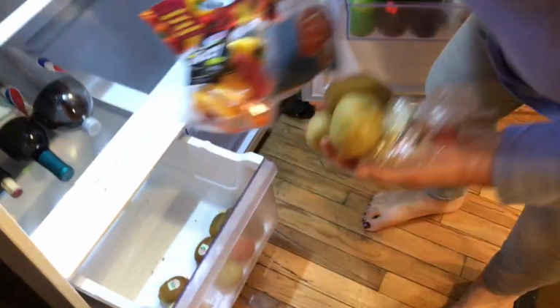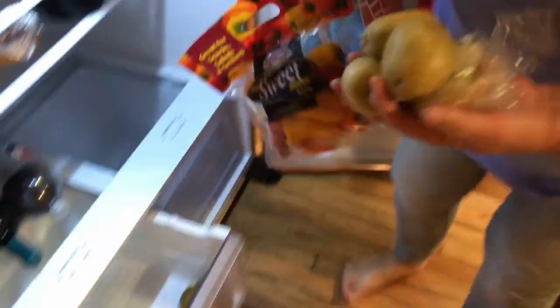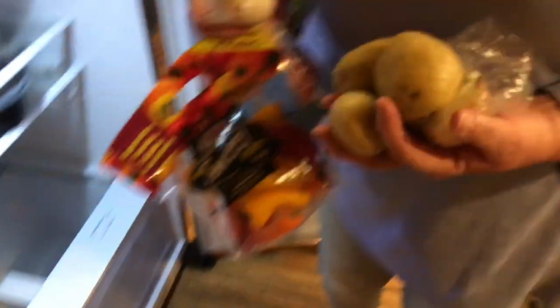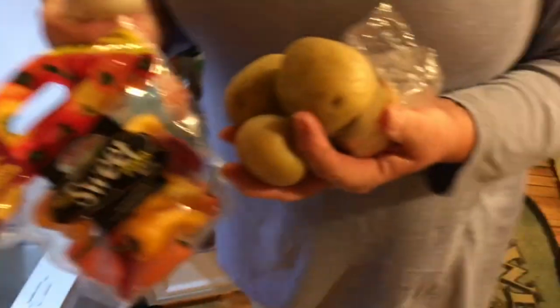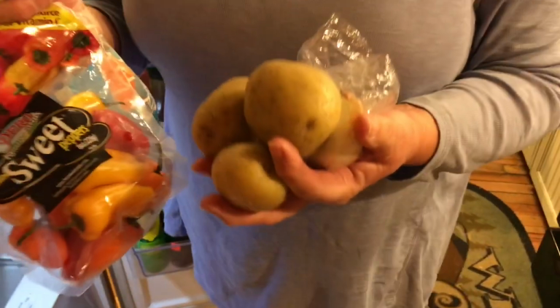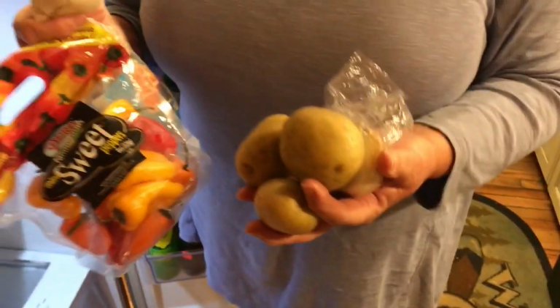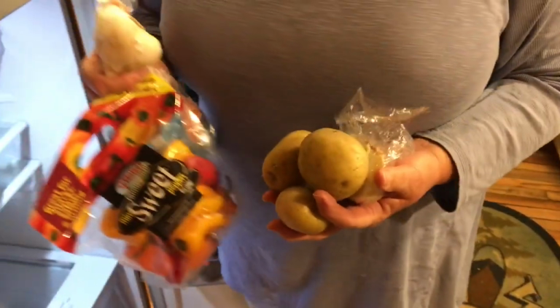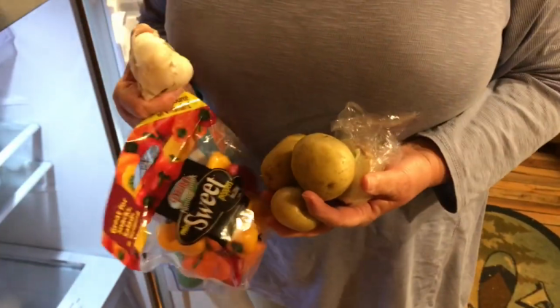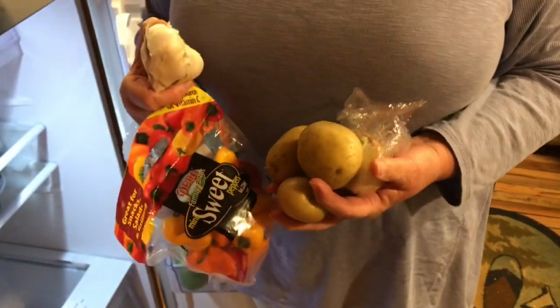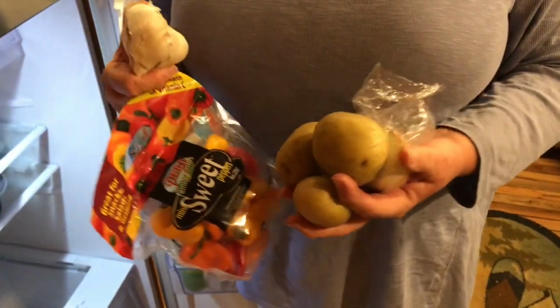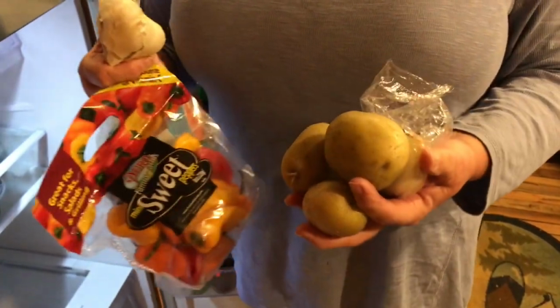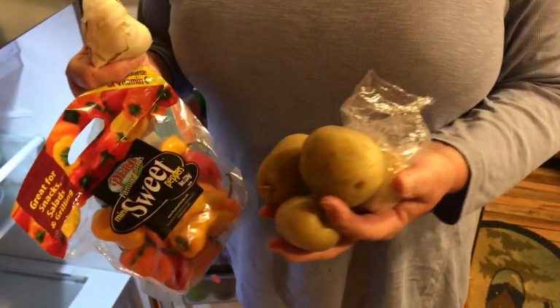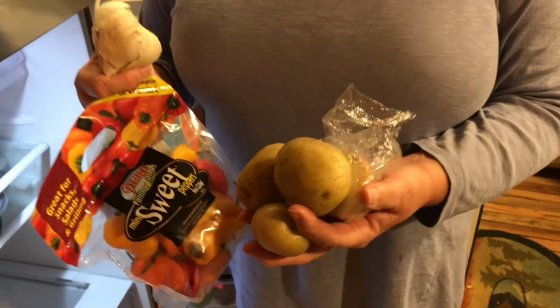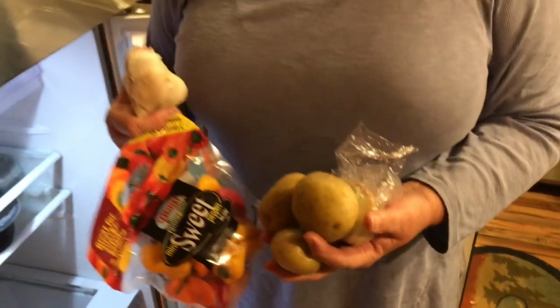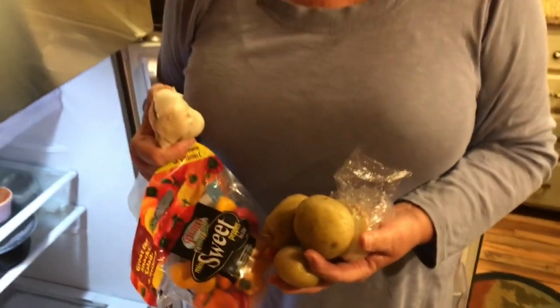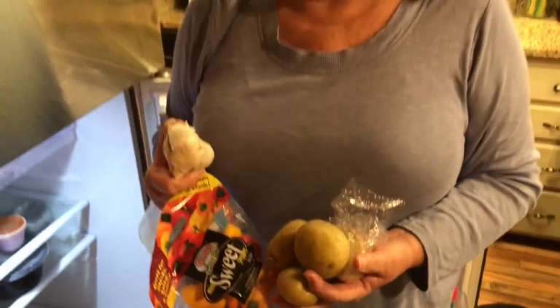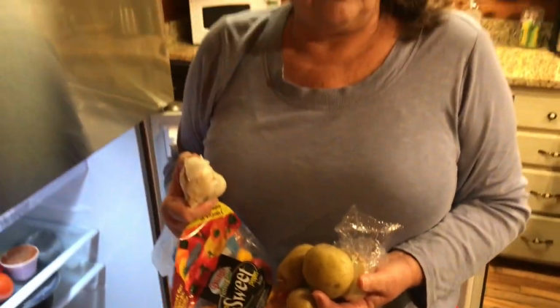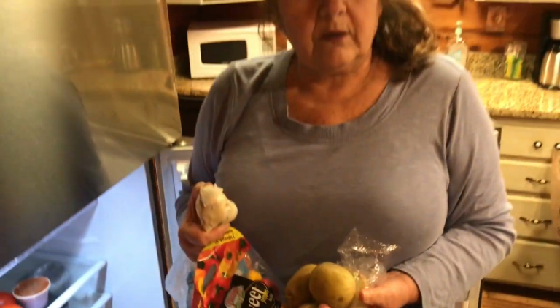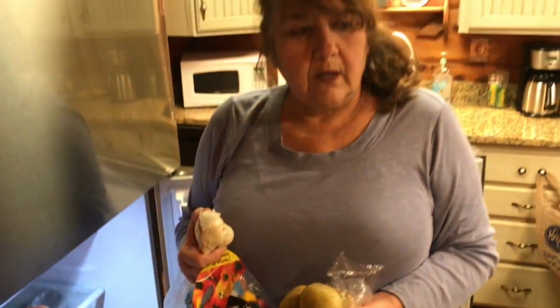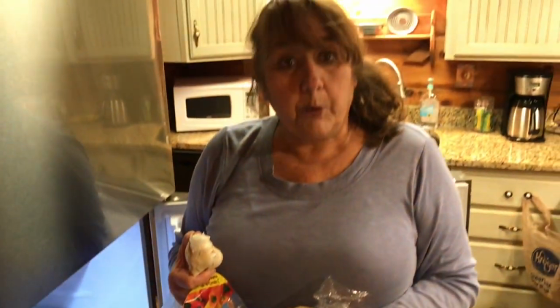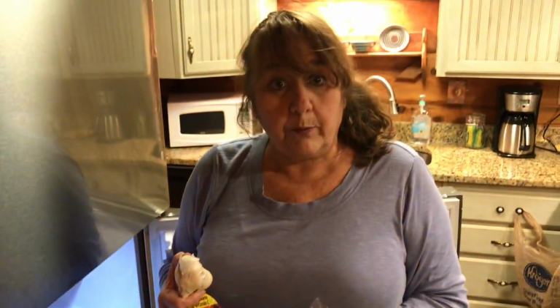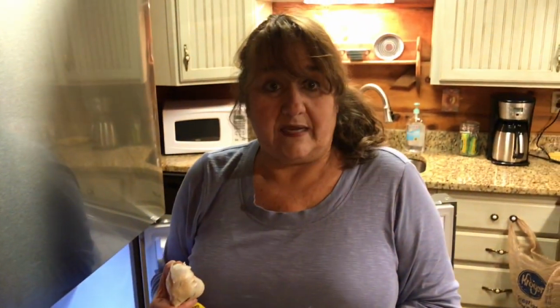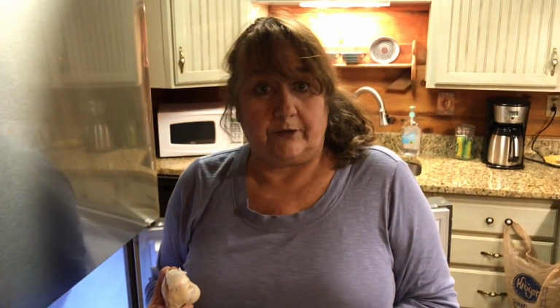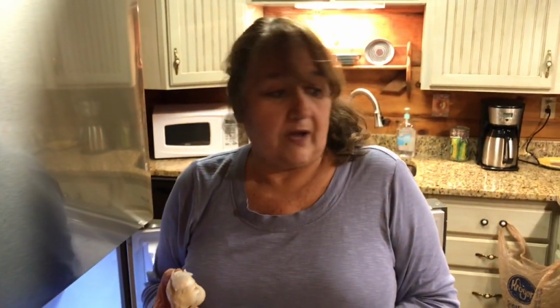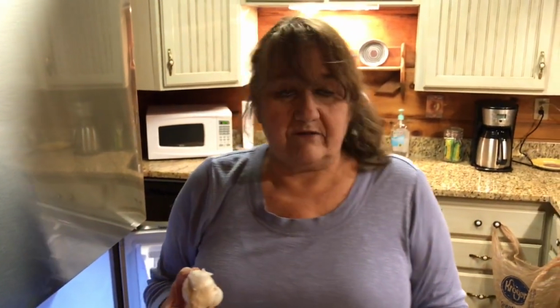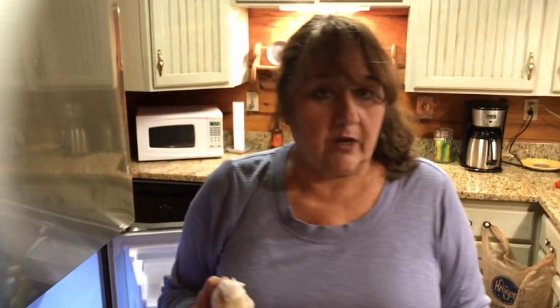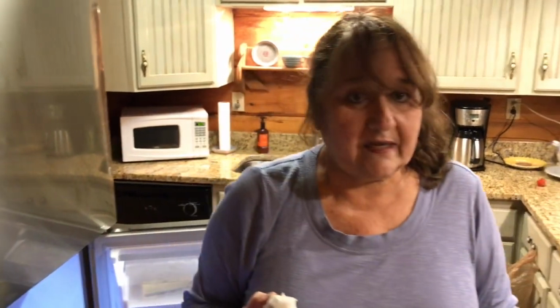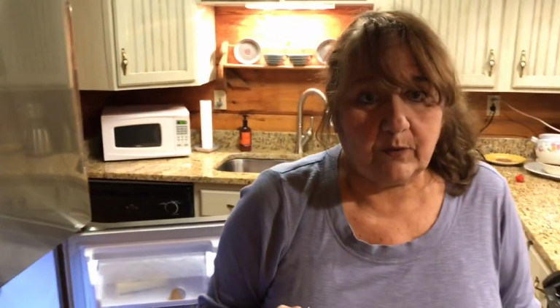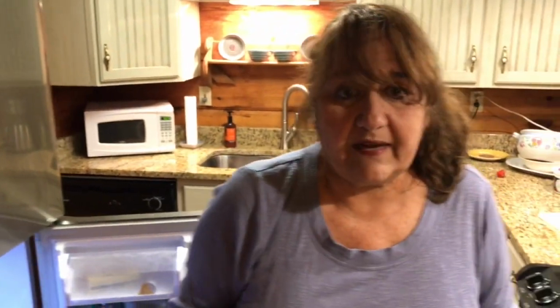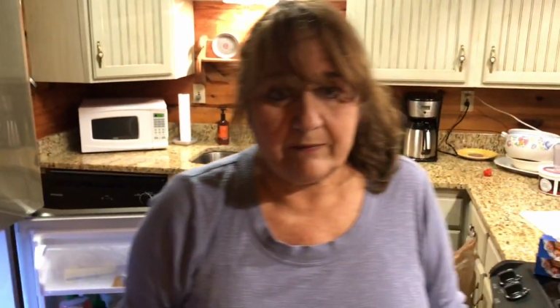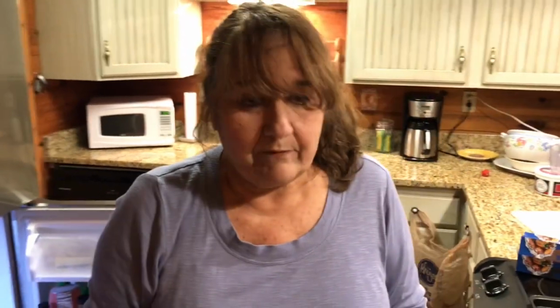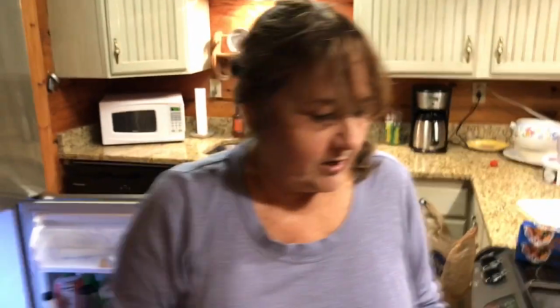I'm going to make what Mimi used to call a poor boy dinner. I have no idea where that name came from.